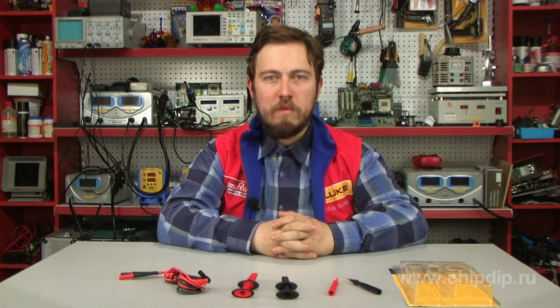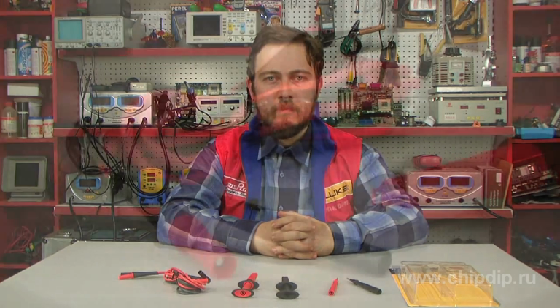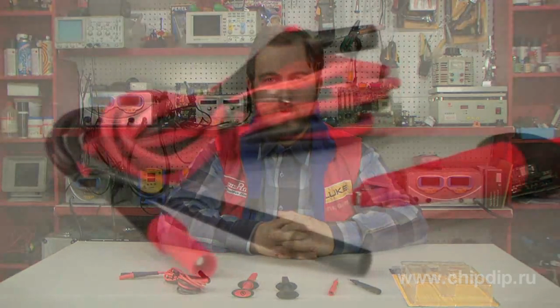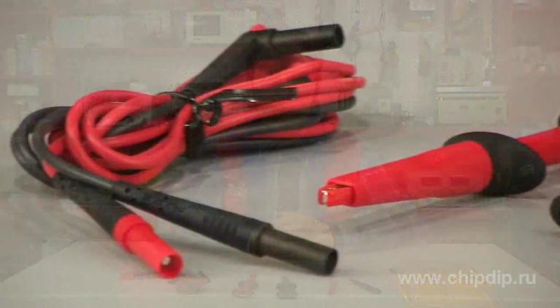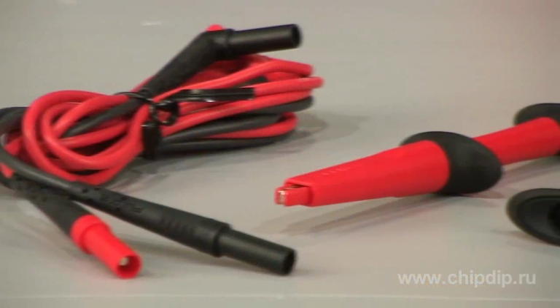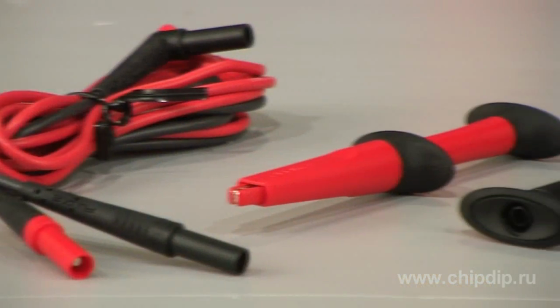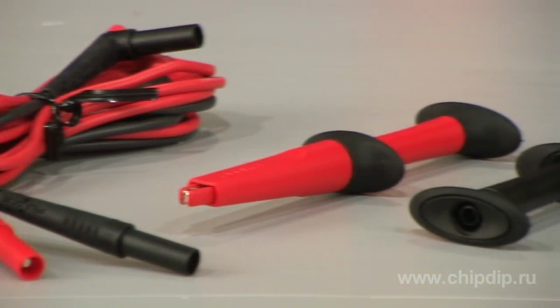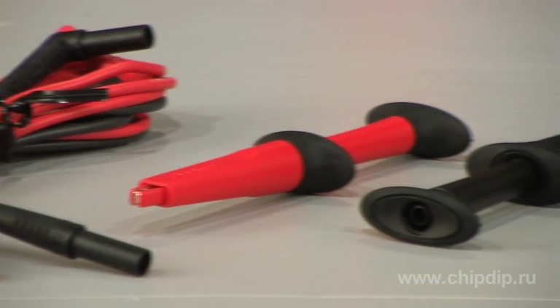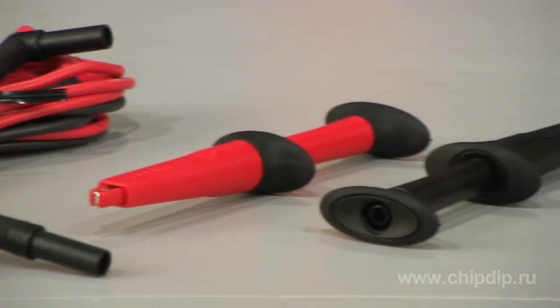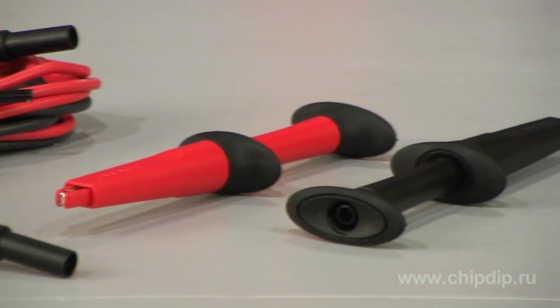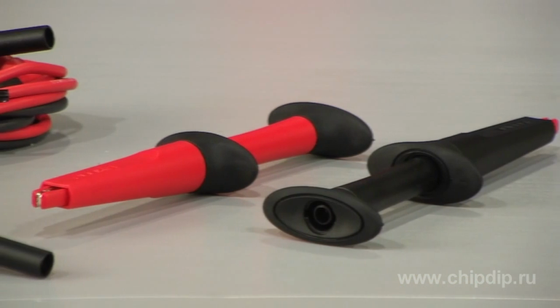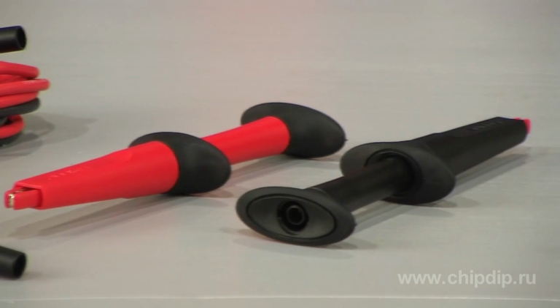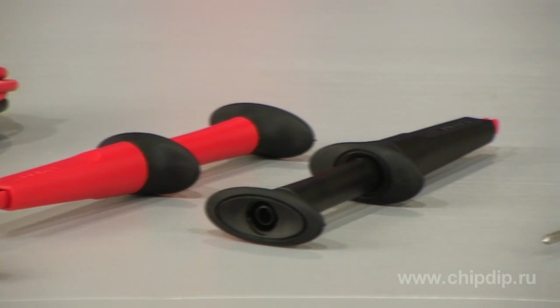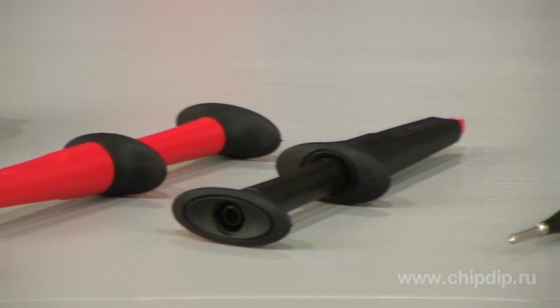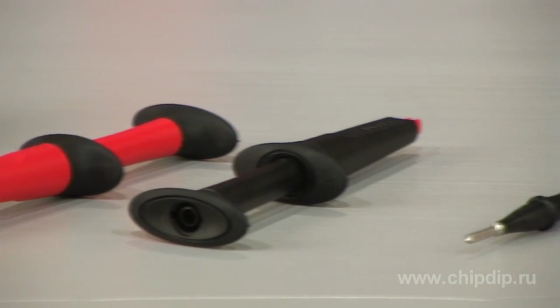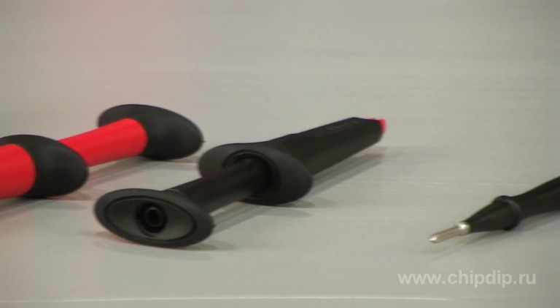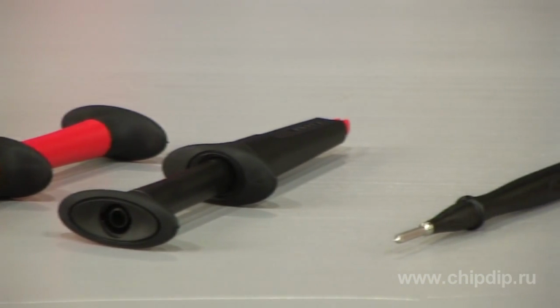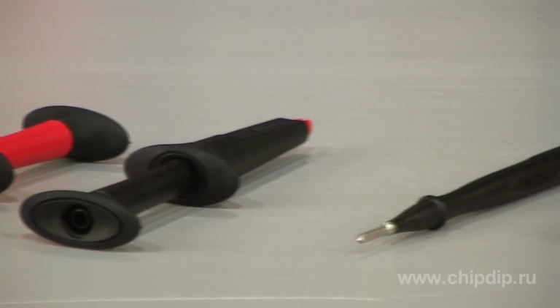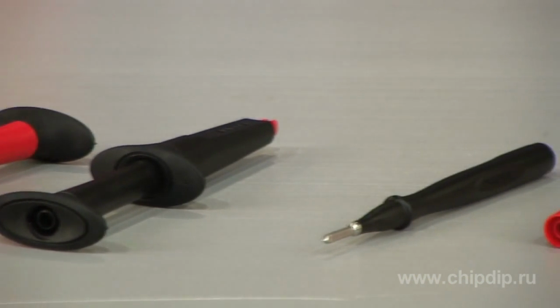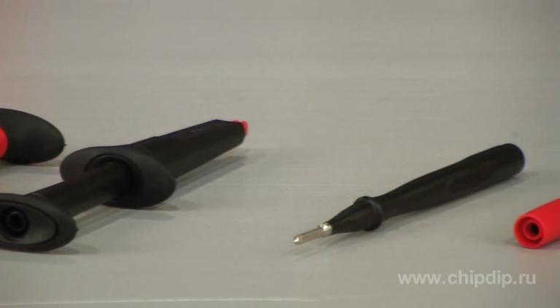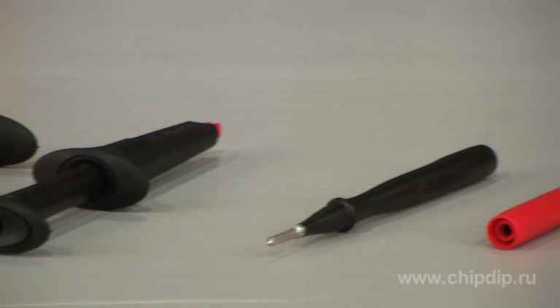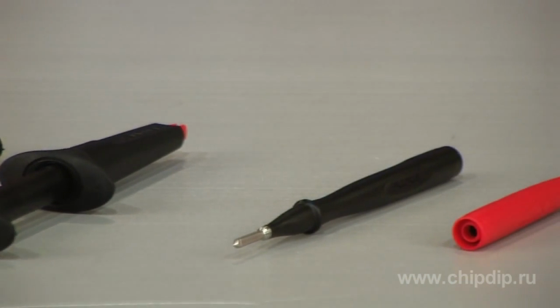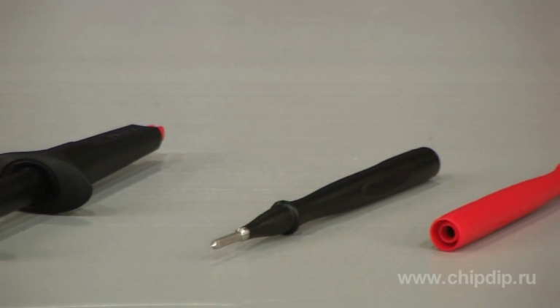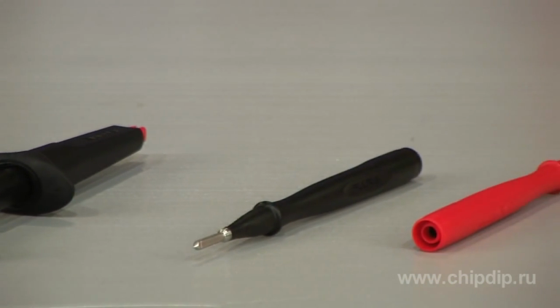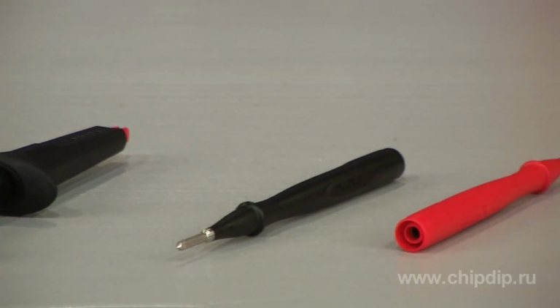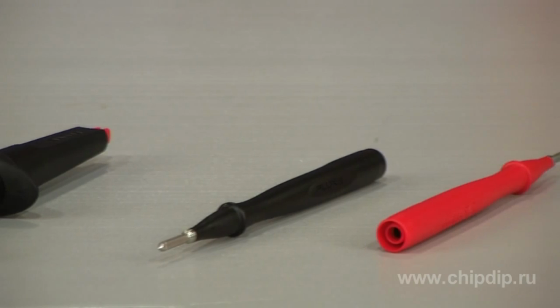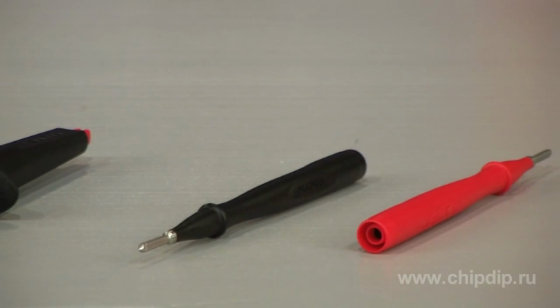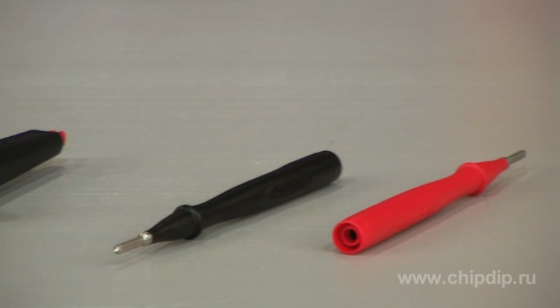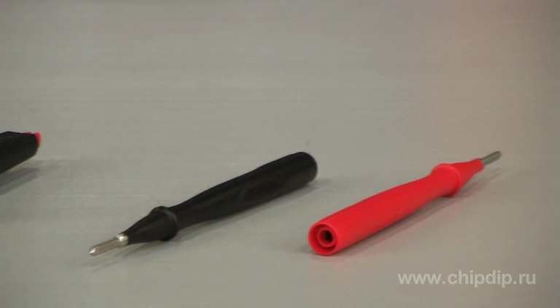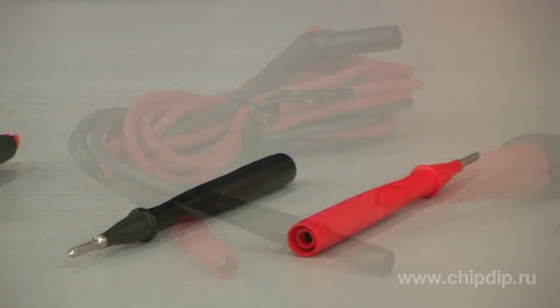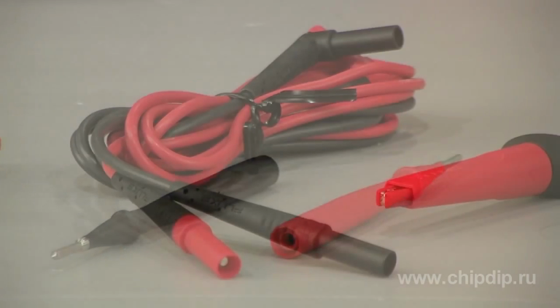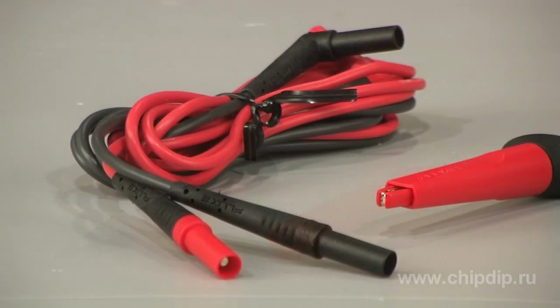The TL223 set contains an AC-220 mini alligator clip set, TP1 test probes, and a TL224 silicone test lead set.